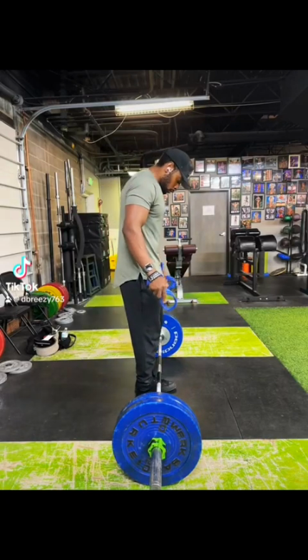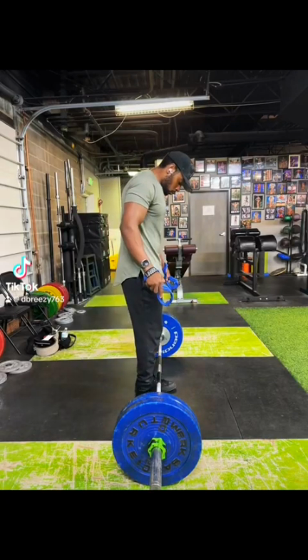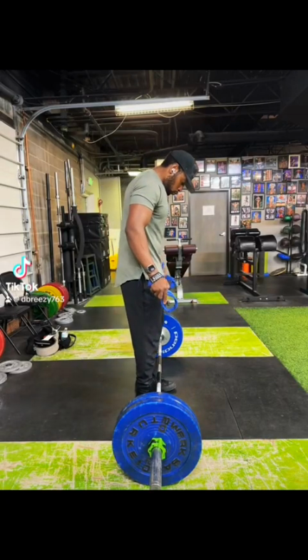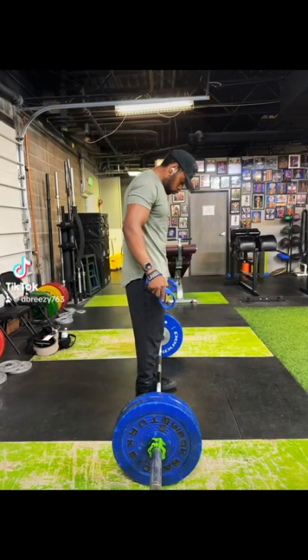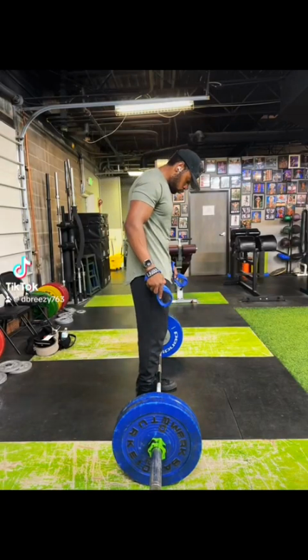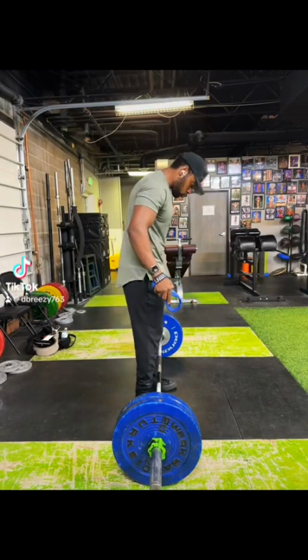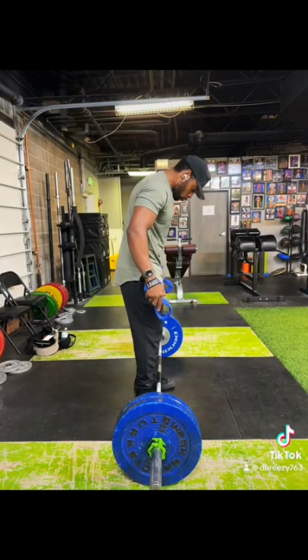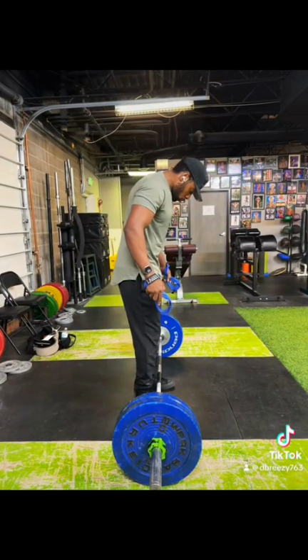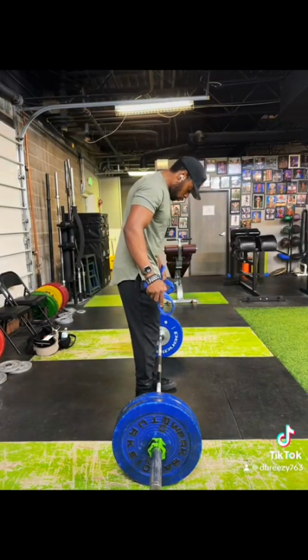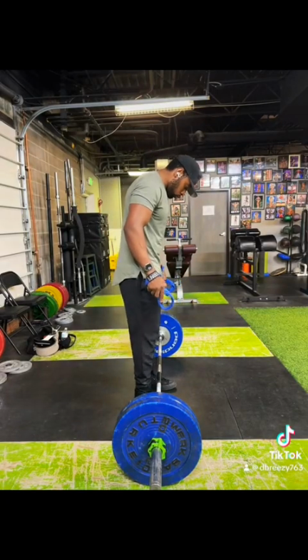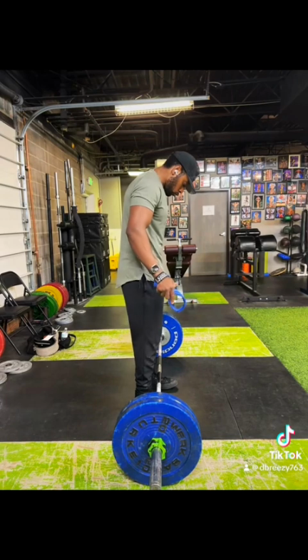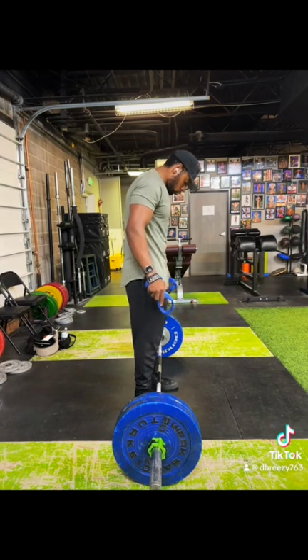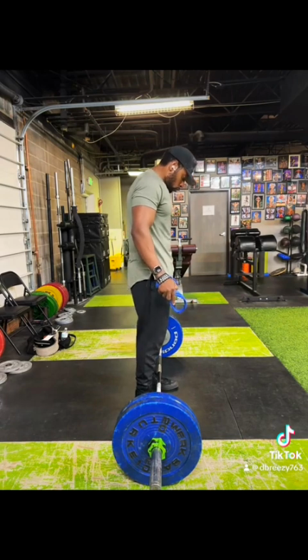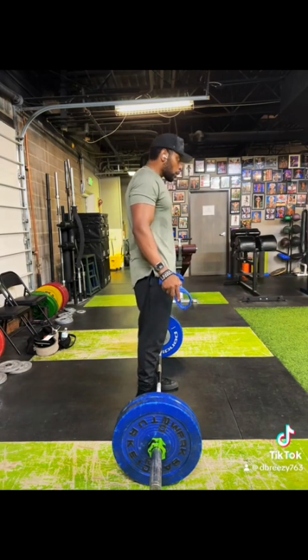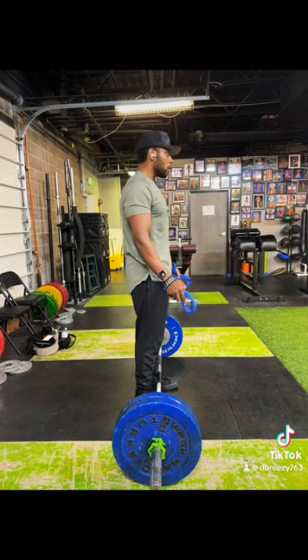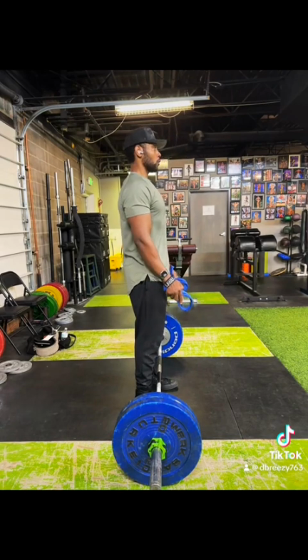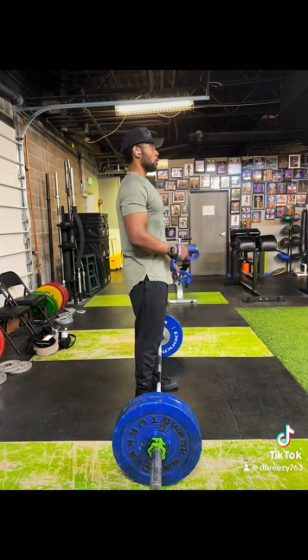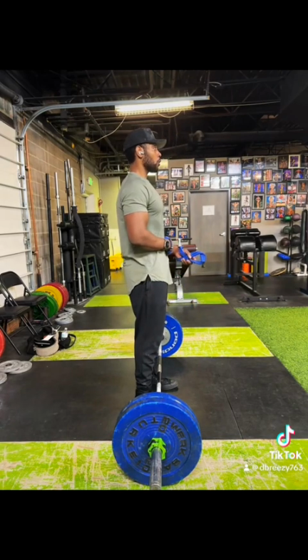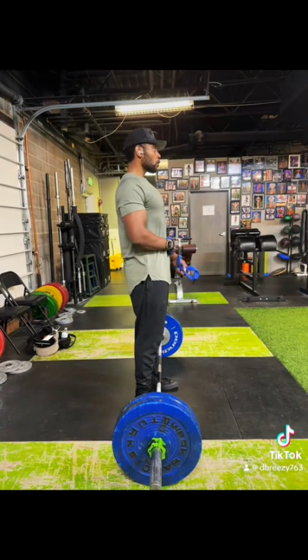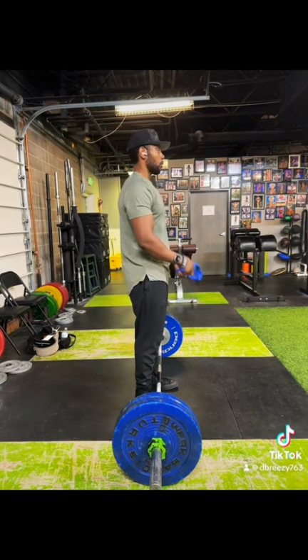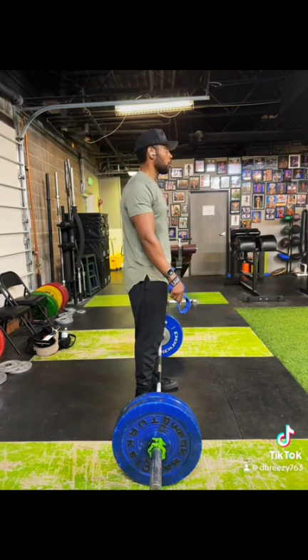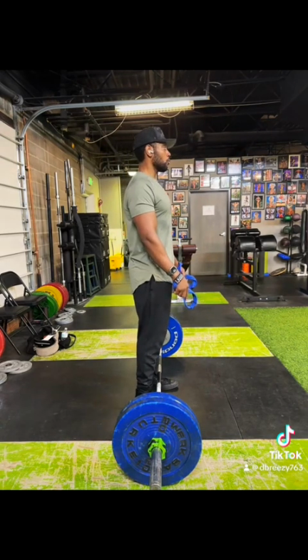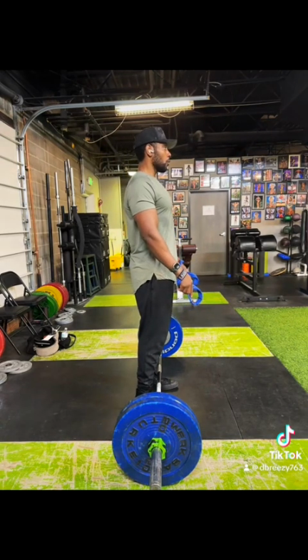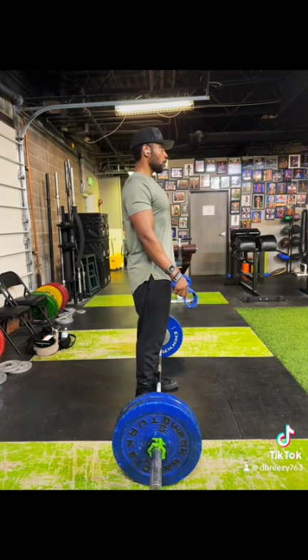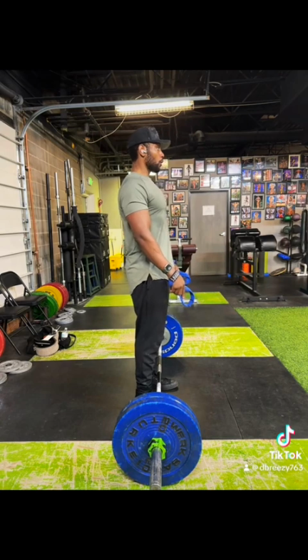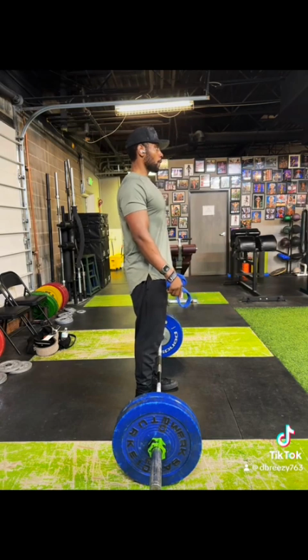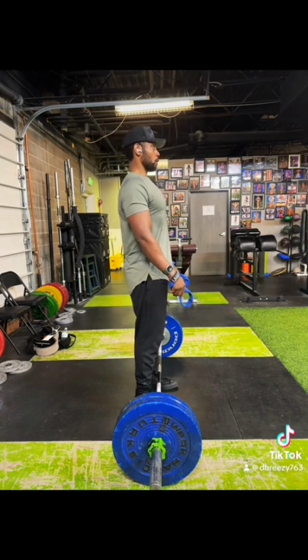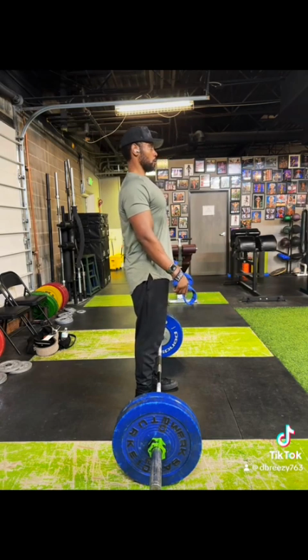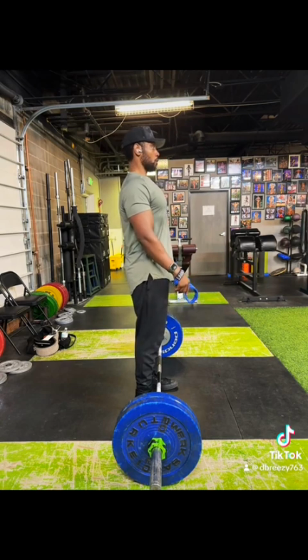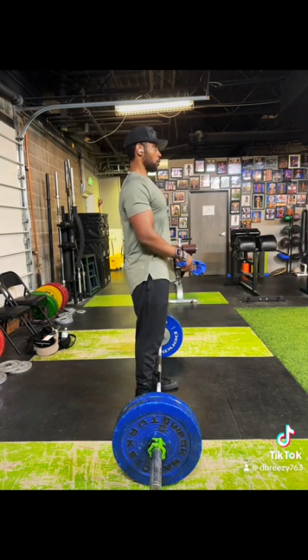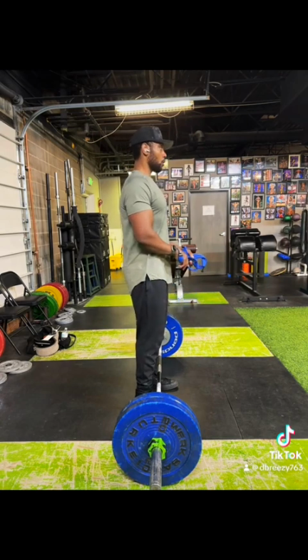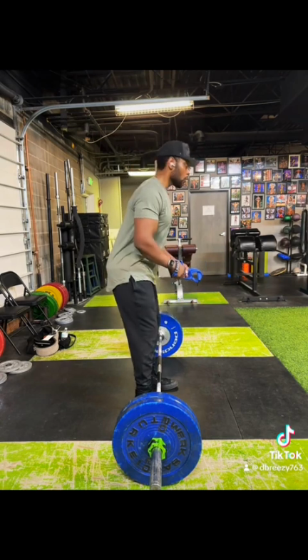So we're back at it again with some rowing. Now, I know what you guys are thinking — what the fuck, Denzel, you already did deadlifts today. Why are you also doing bent over rows?